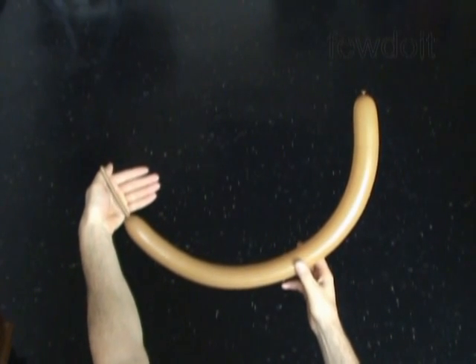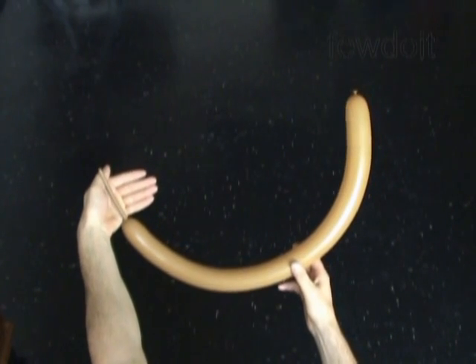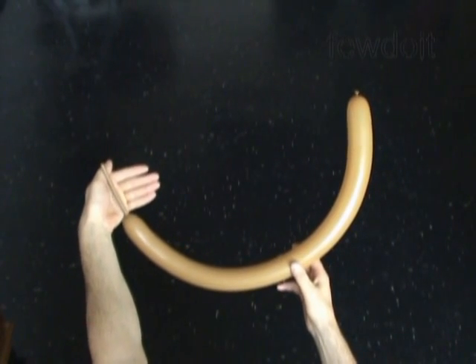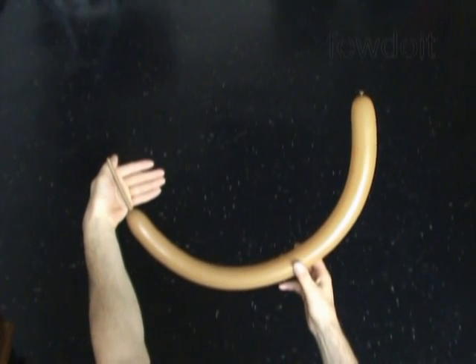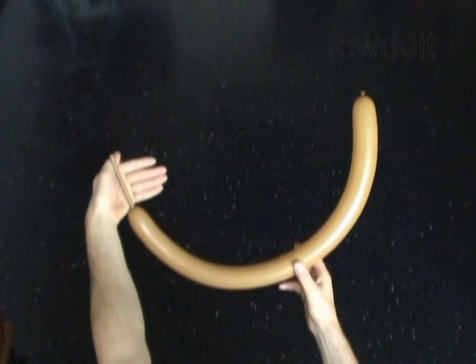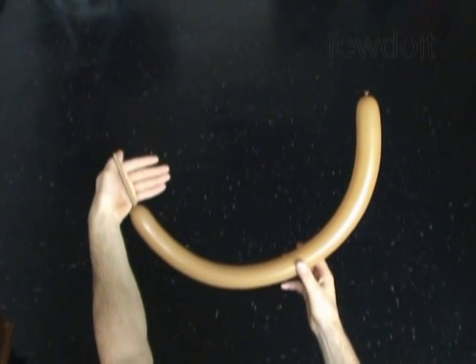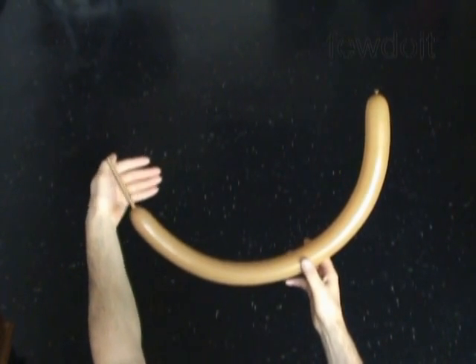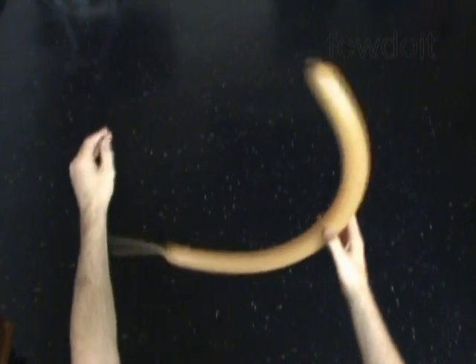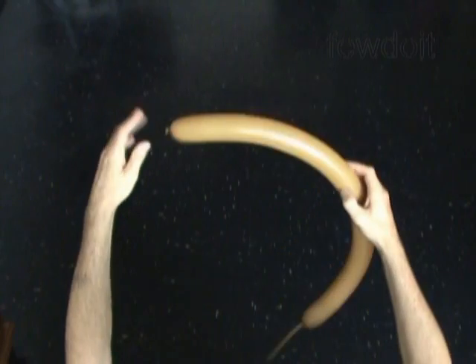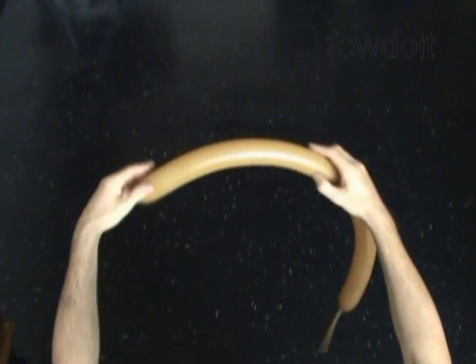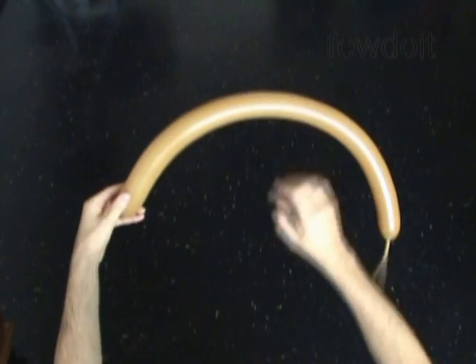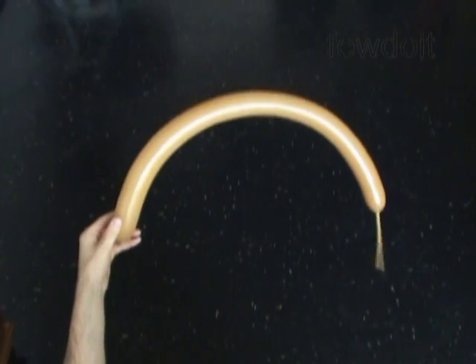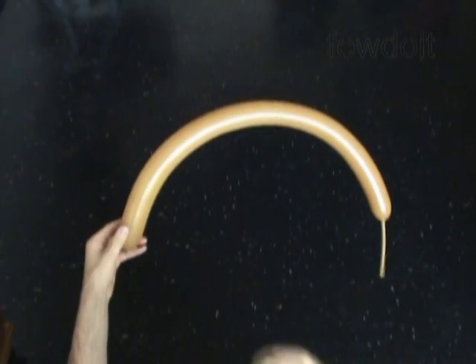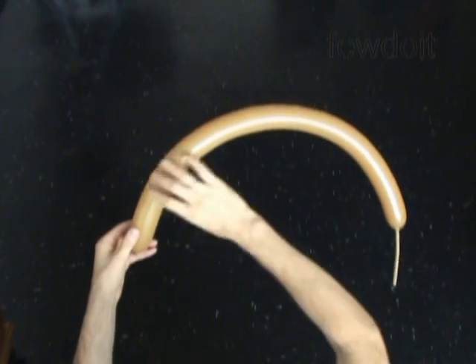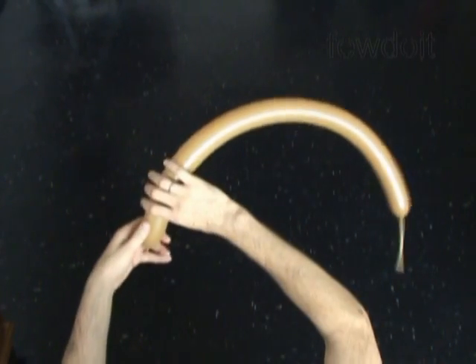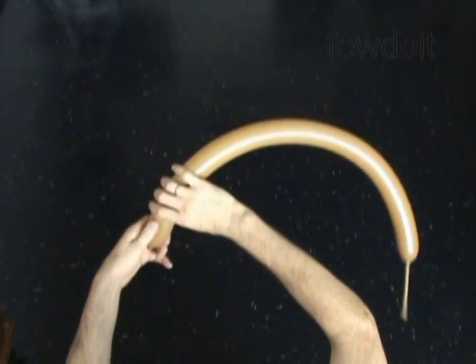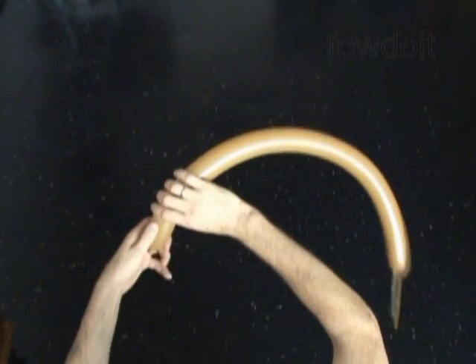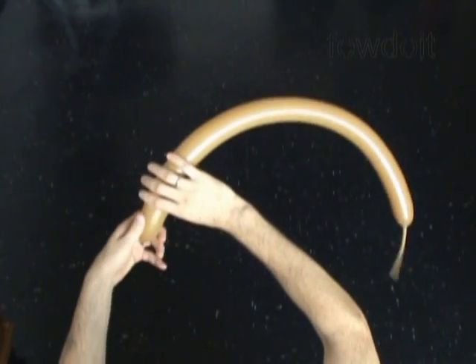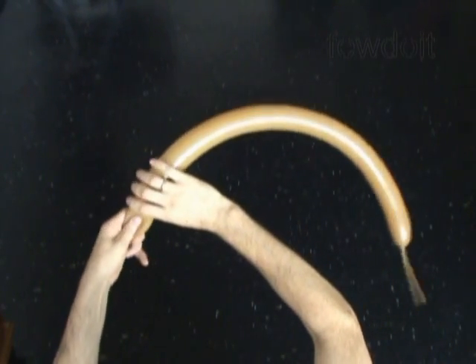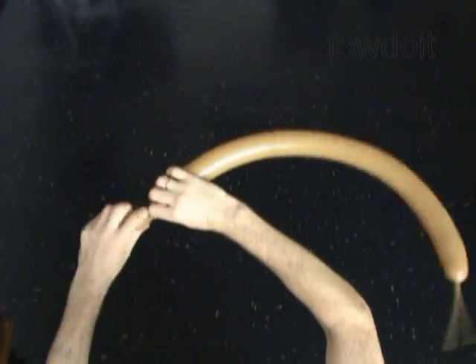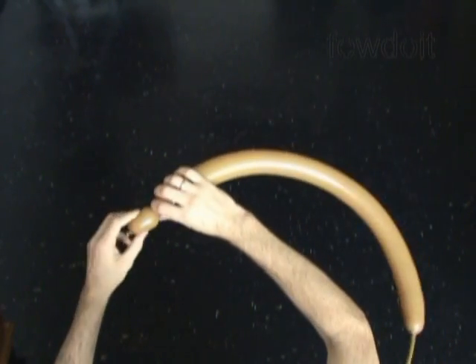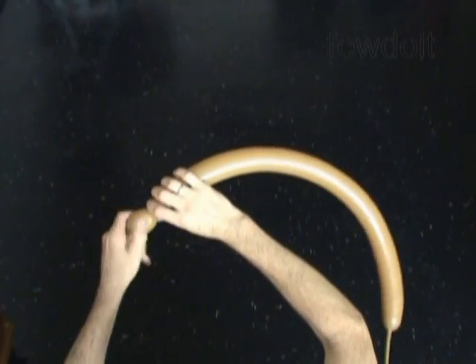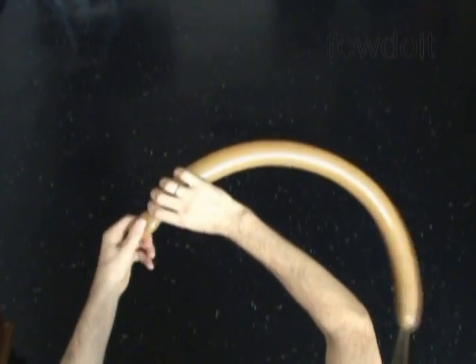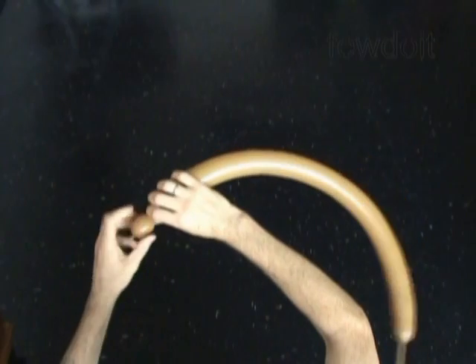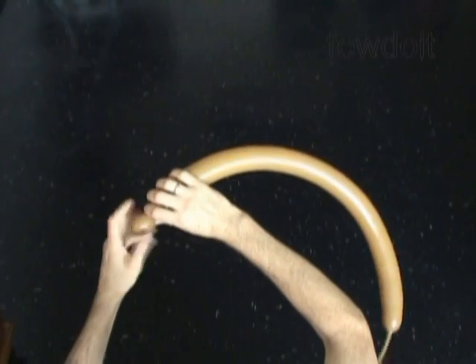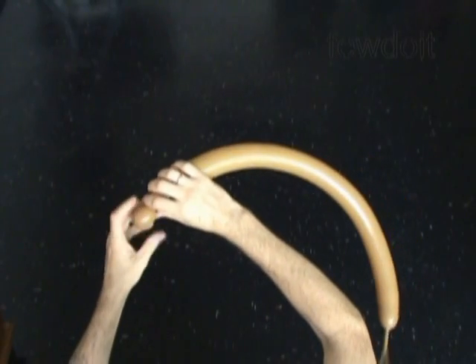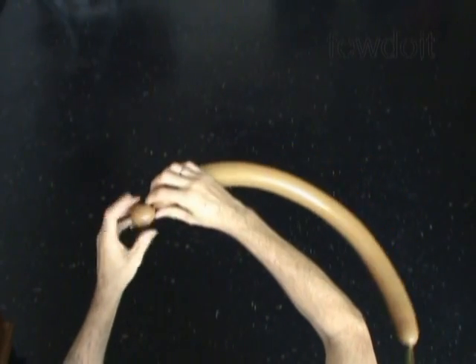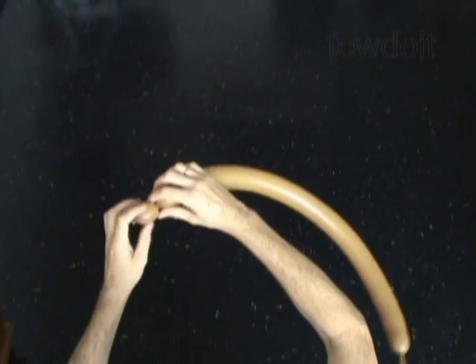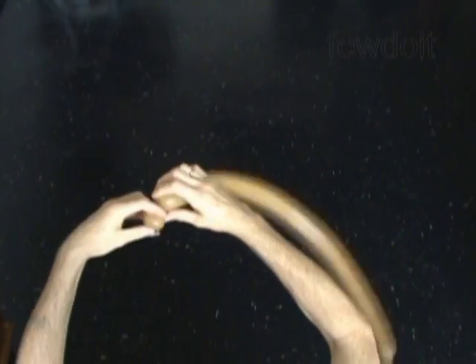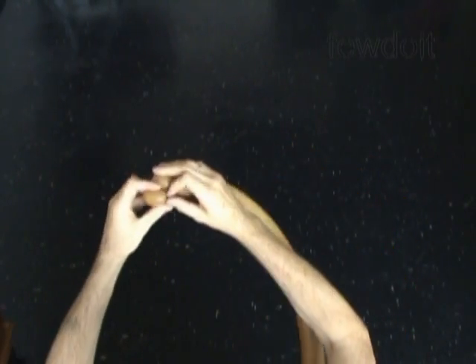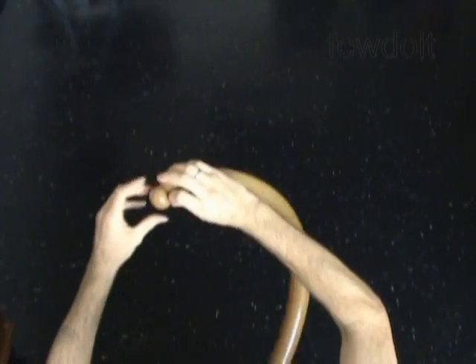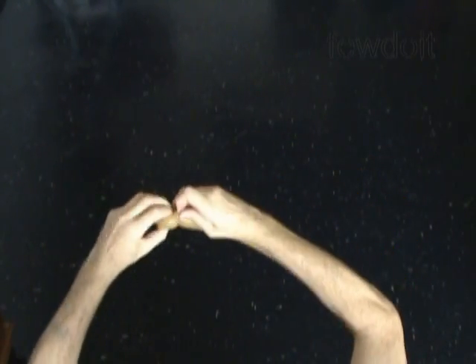Inflate a balloon leaving about 4 inch flat tail. Let's twist the first small about 1 inch long bubble. Lock both ends of the first bubble in one lock twist.